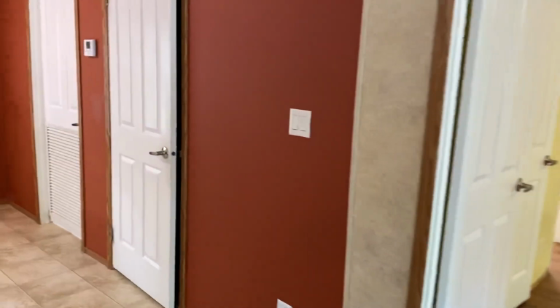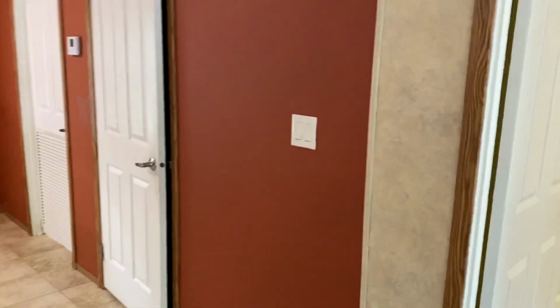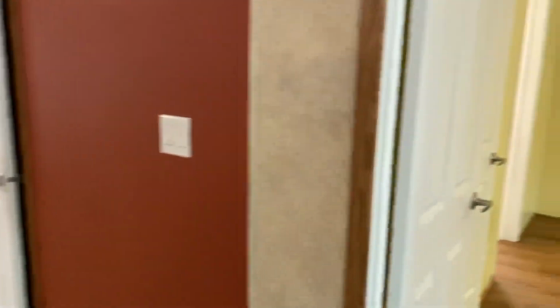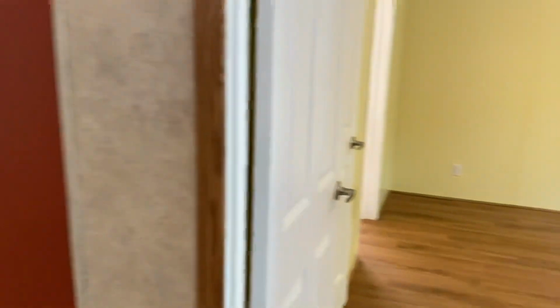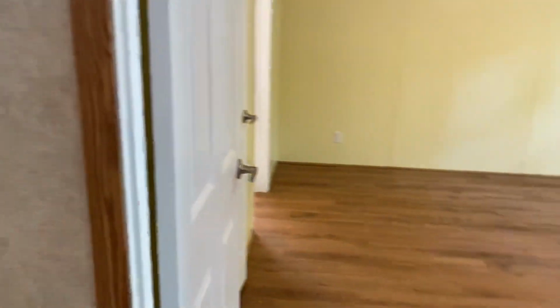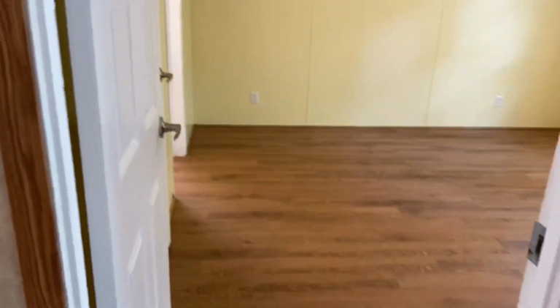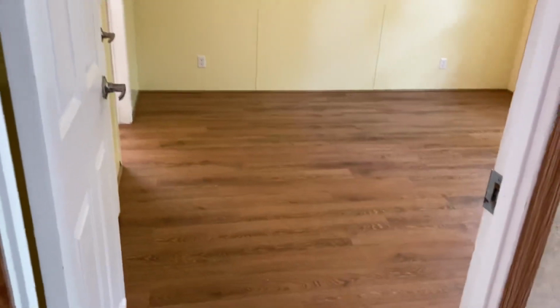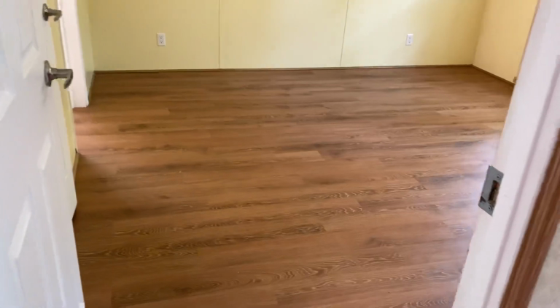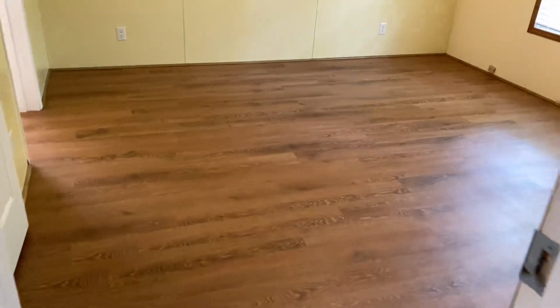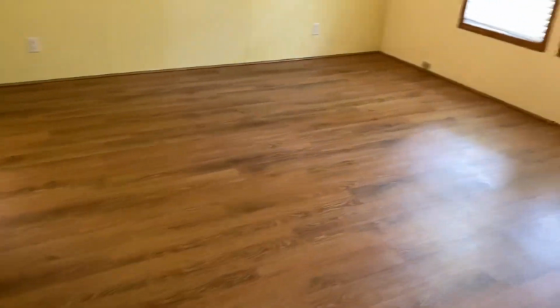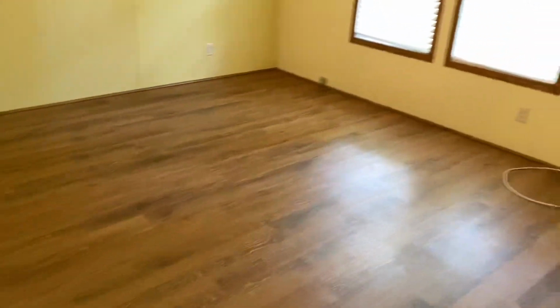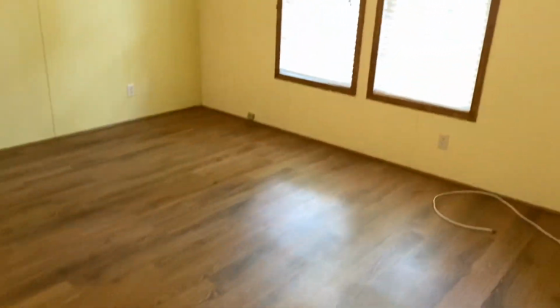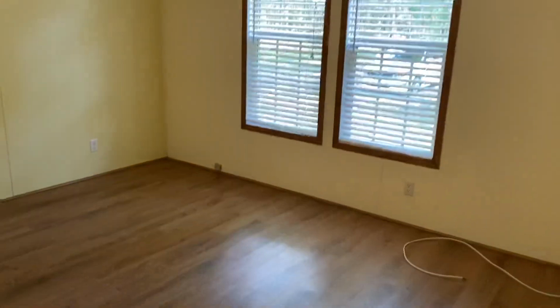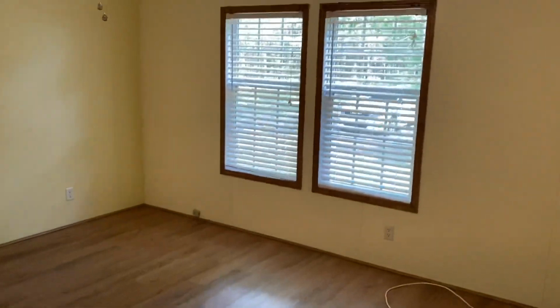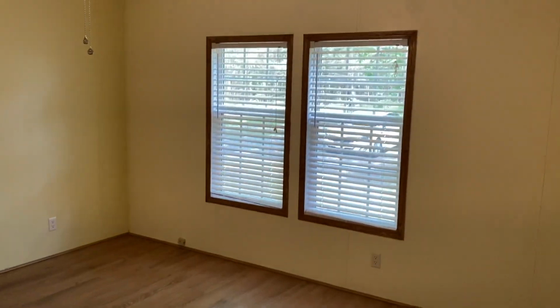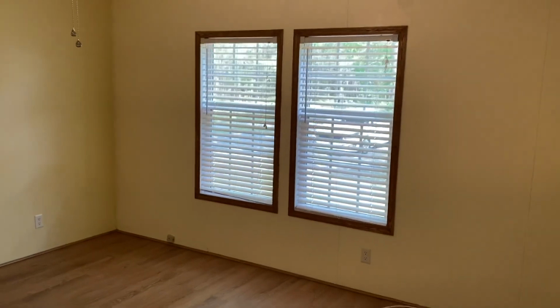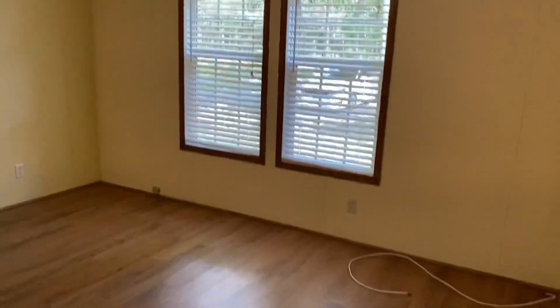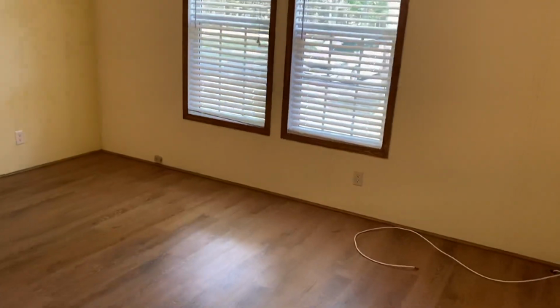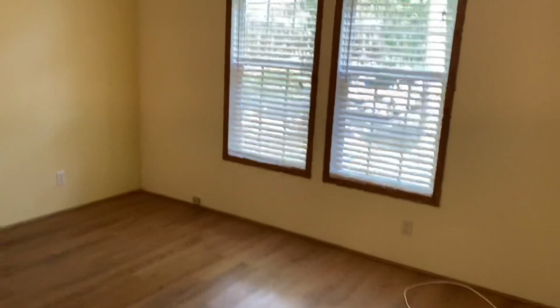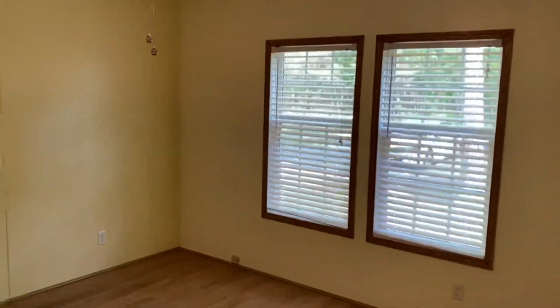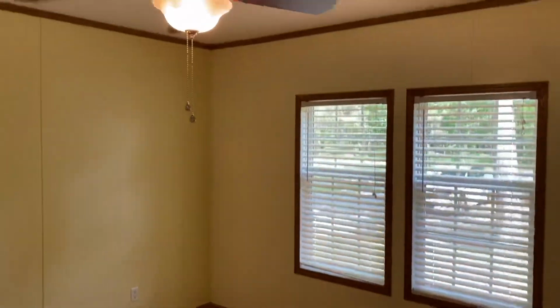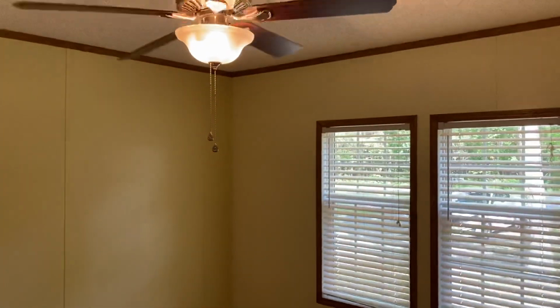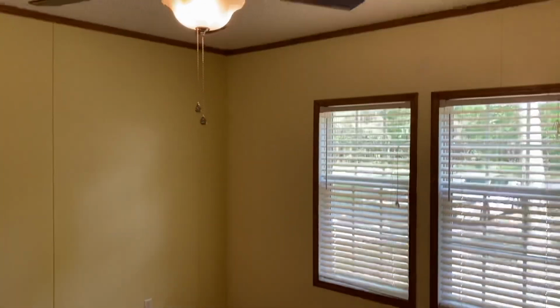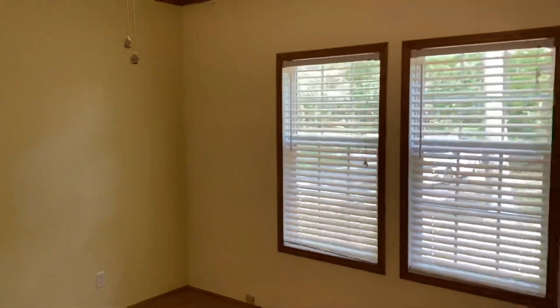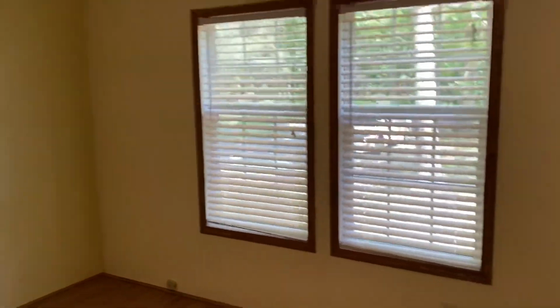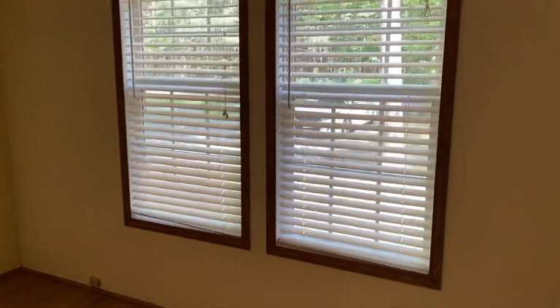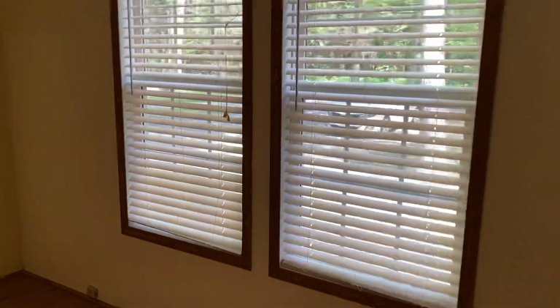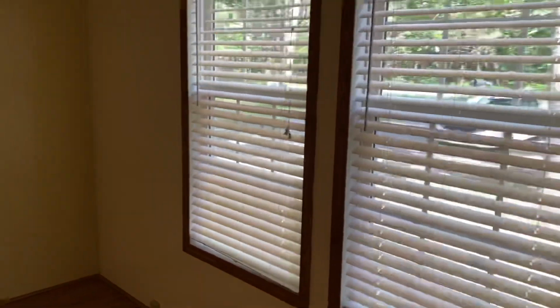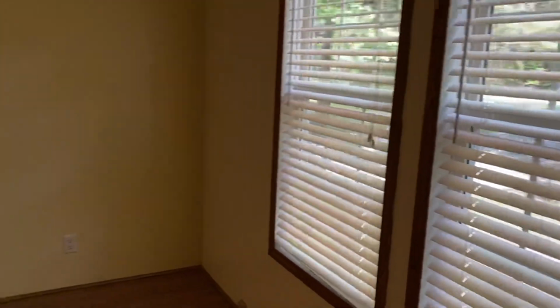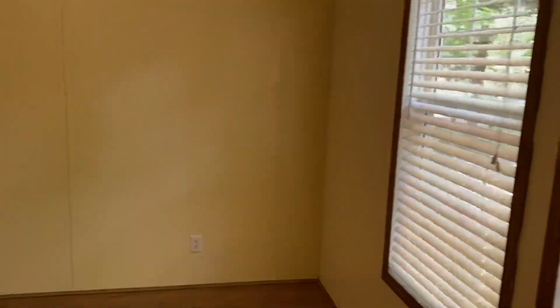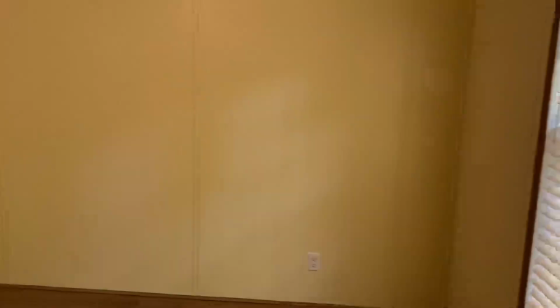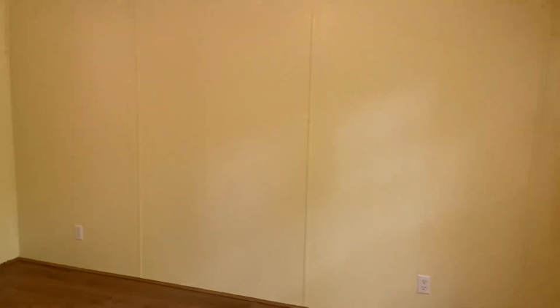Let's go check out the master bedroom first. Very nice floors in here, two great big windows, another ceiling fan. This is the master bedroom.